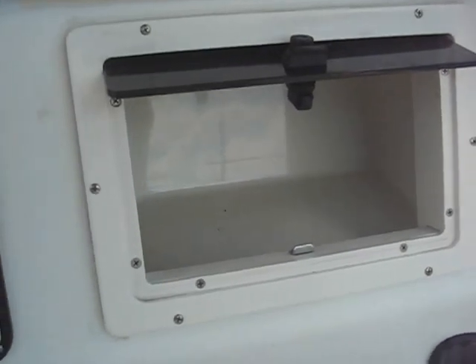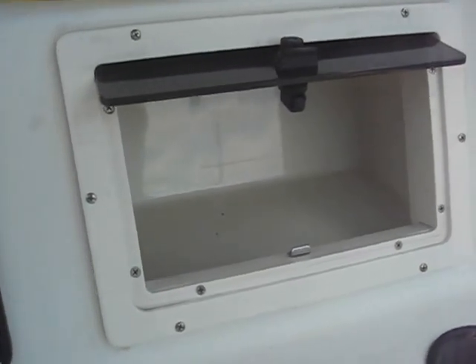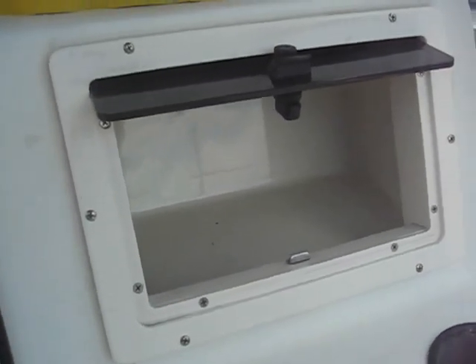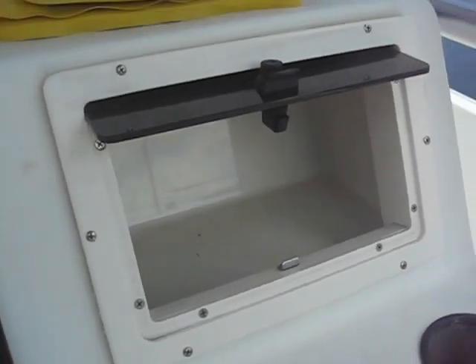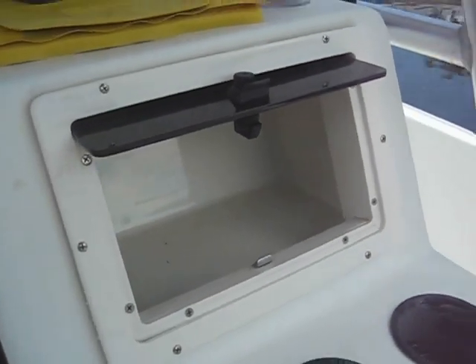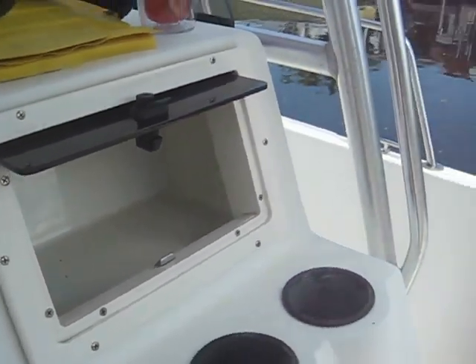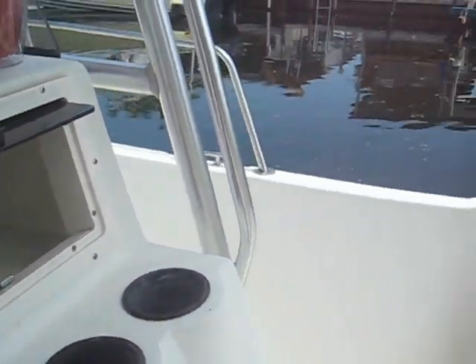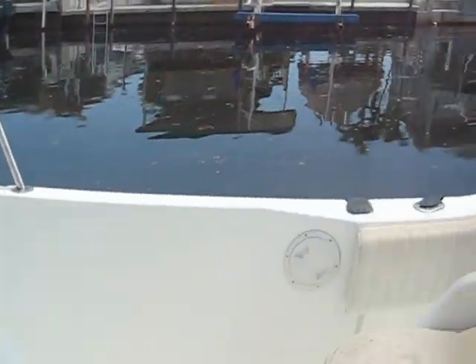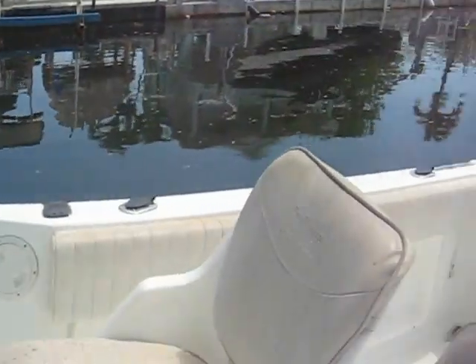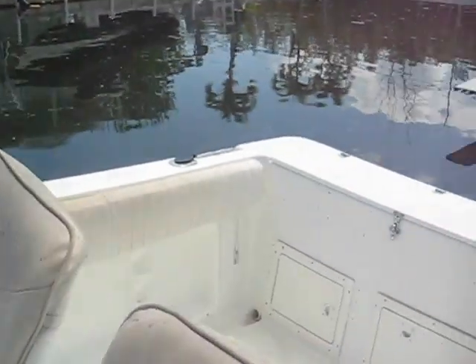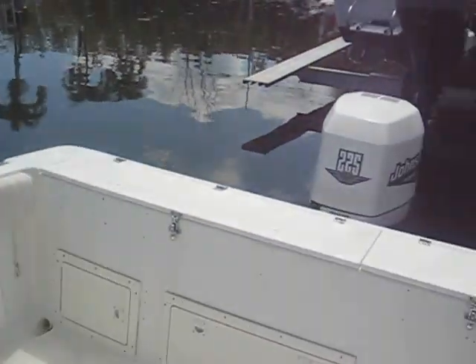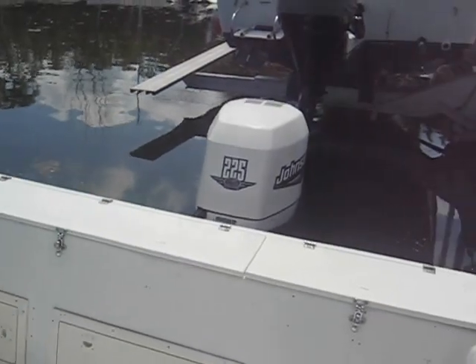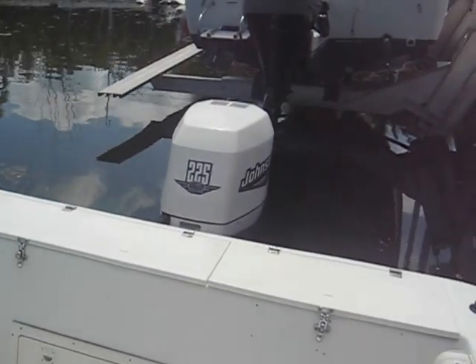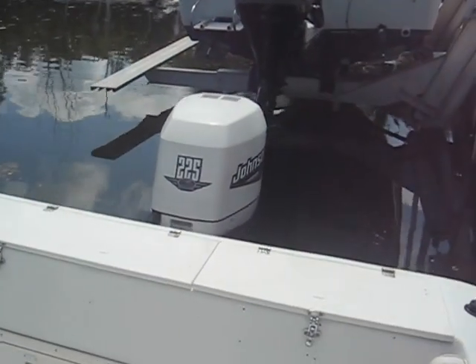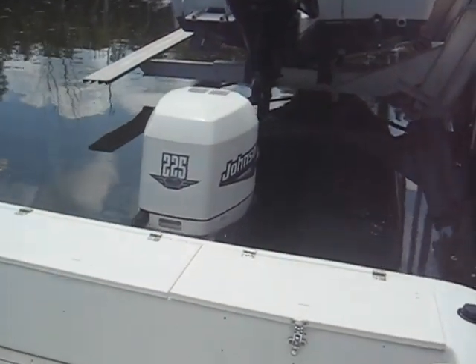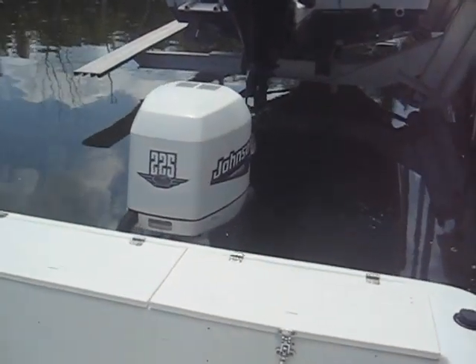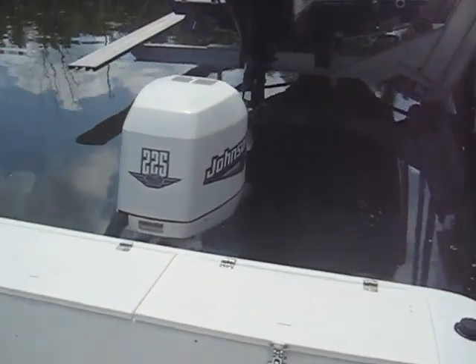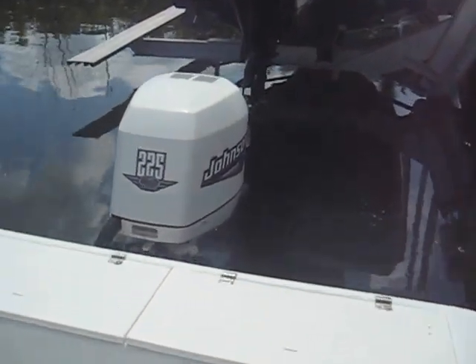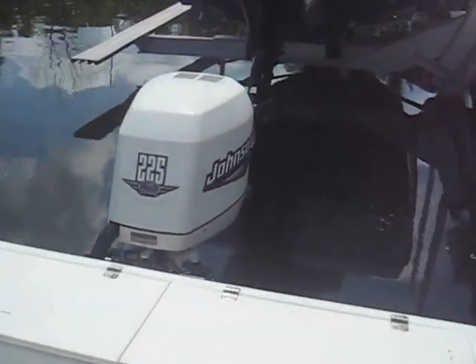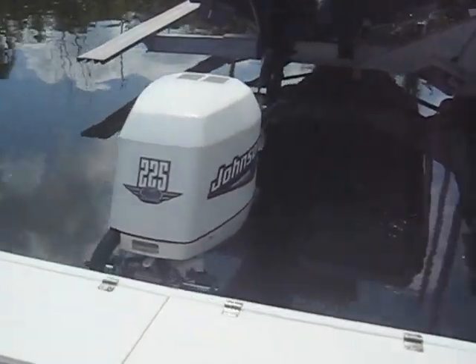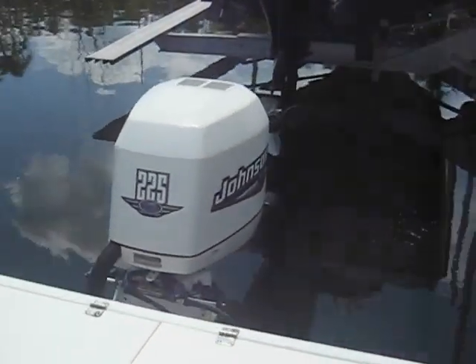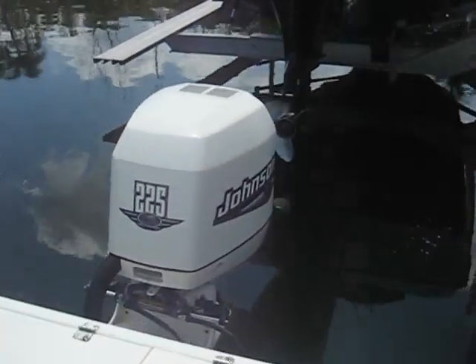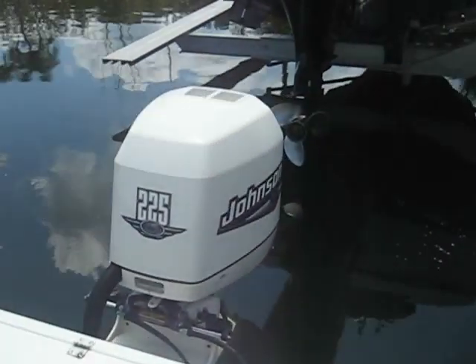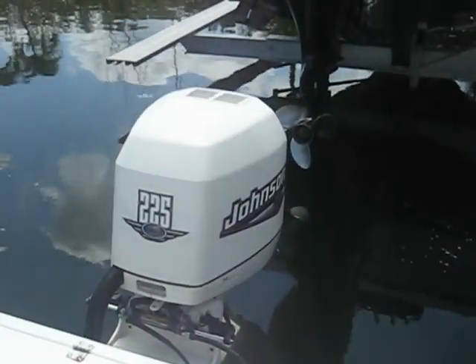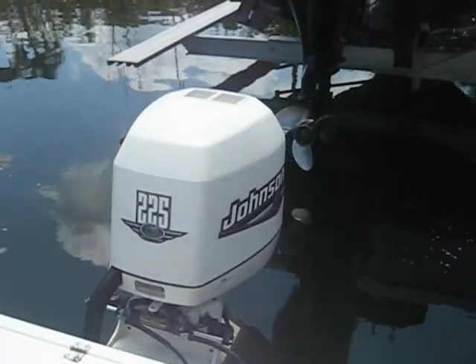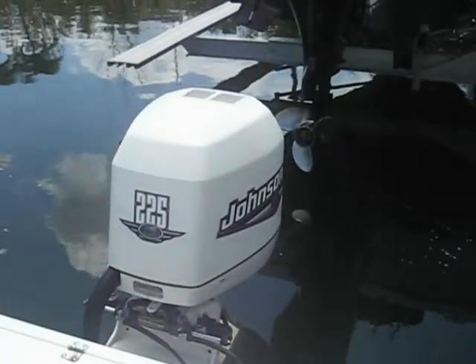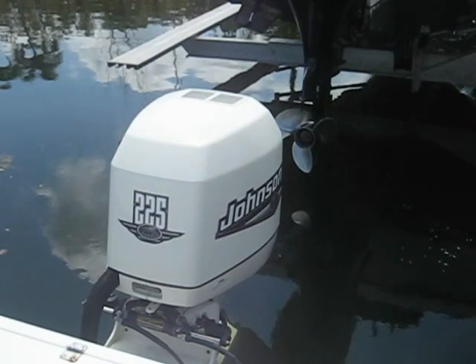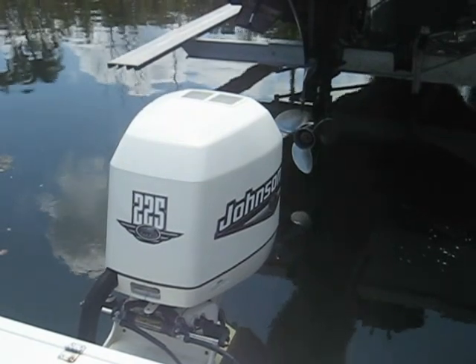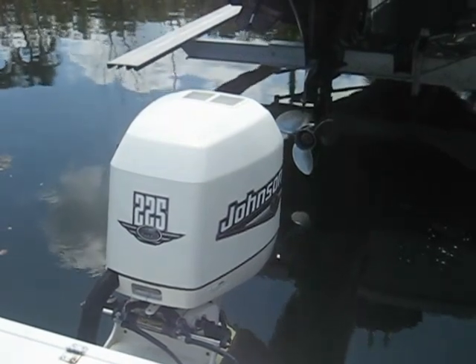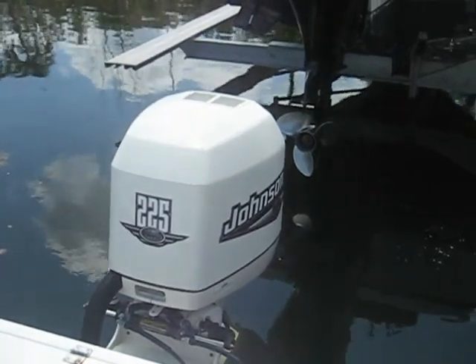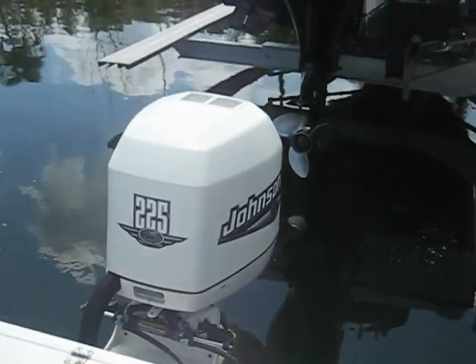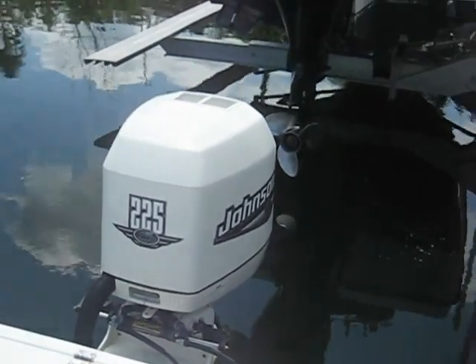Around on the back, here's the motor — a 225 Johnson, it's a 2000. It's a super reliable motor; I've never really had any problems at all with it. It still runs really great right now.